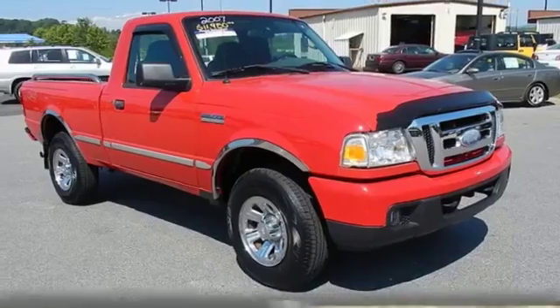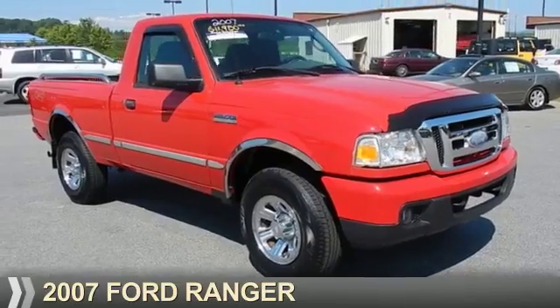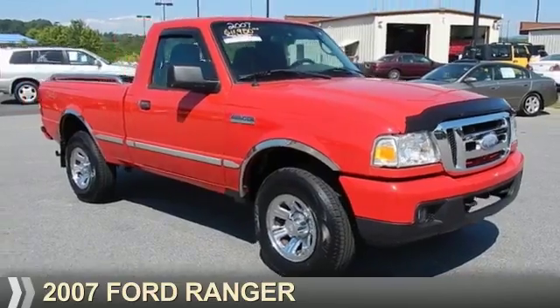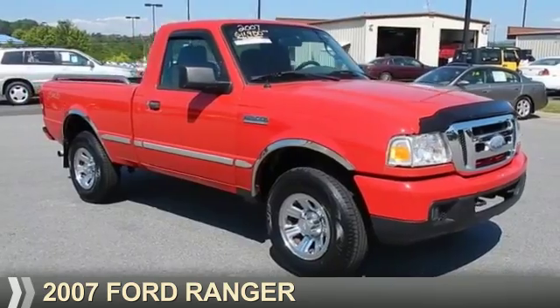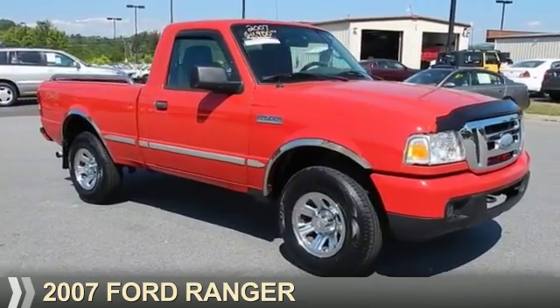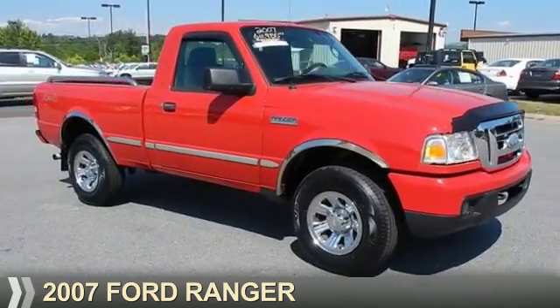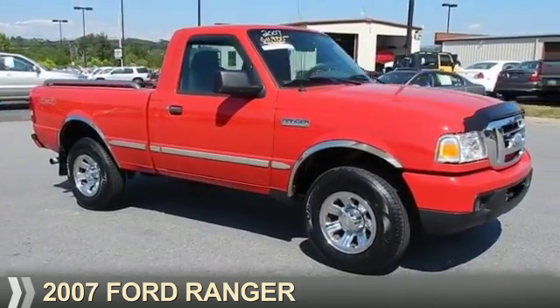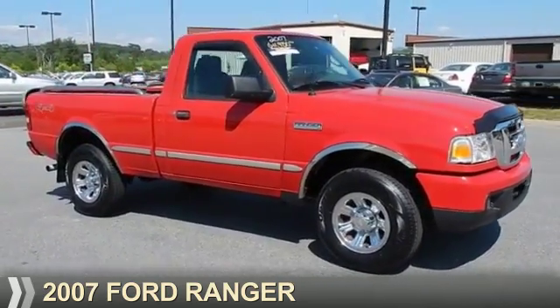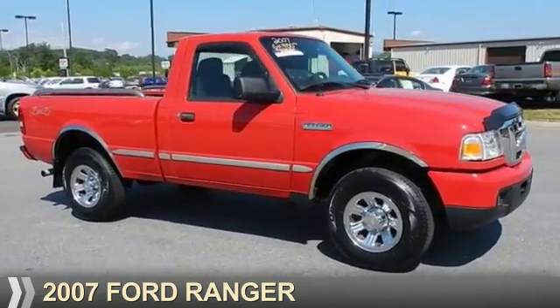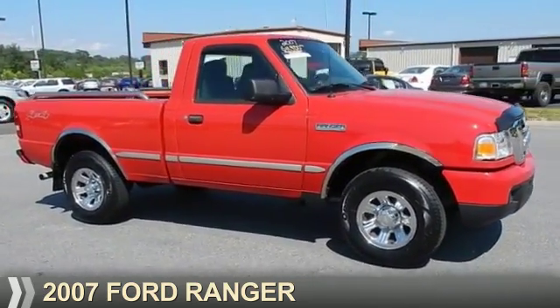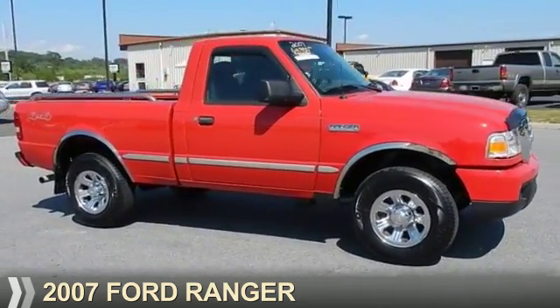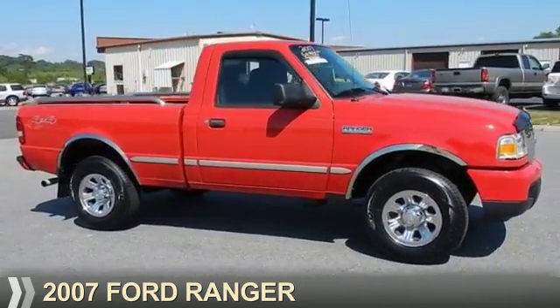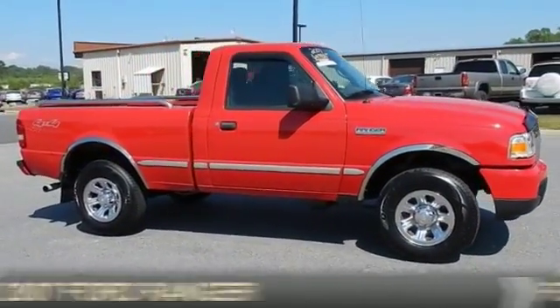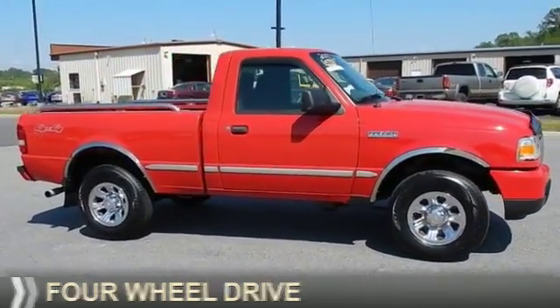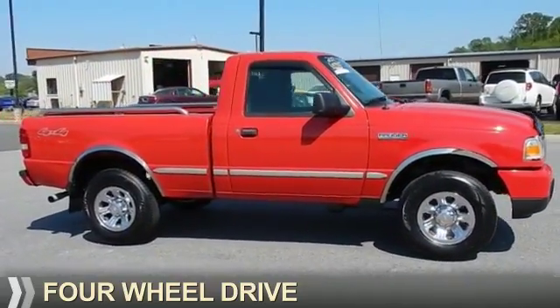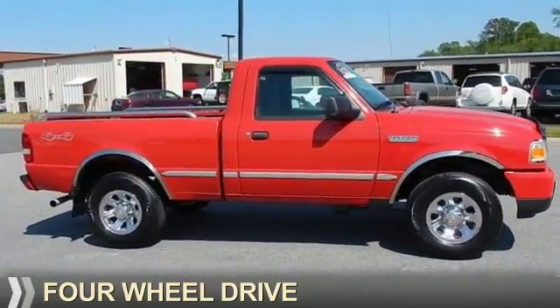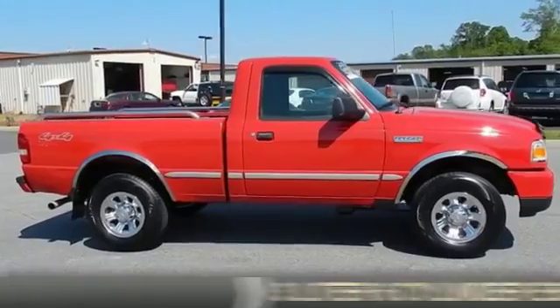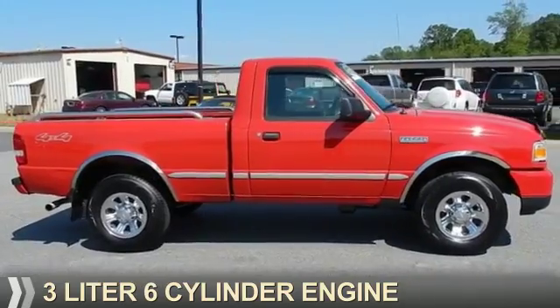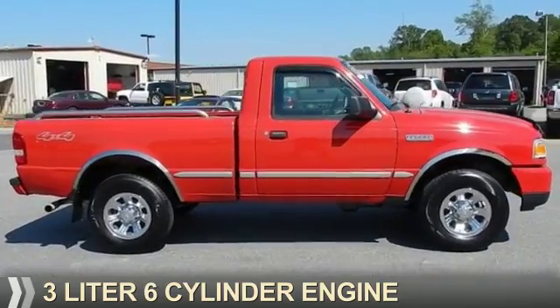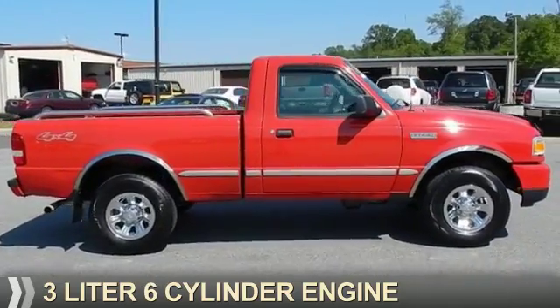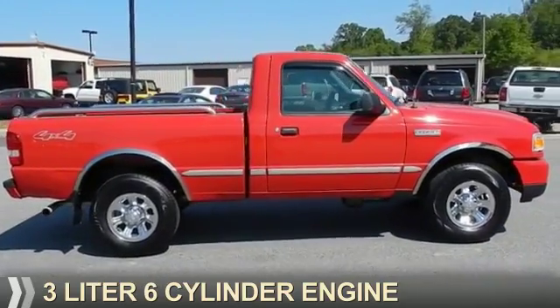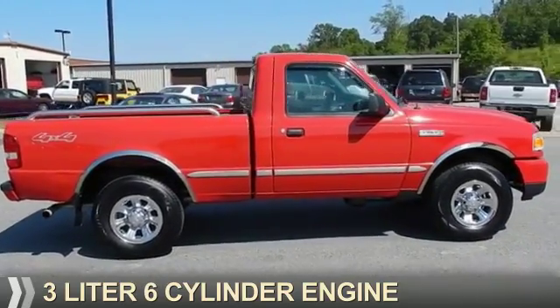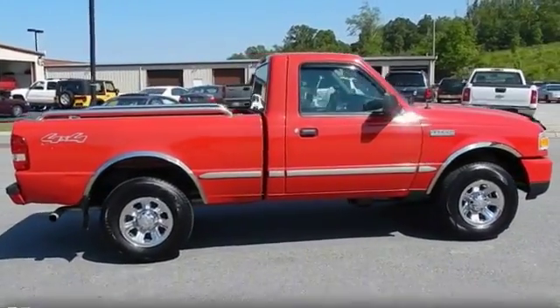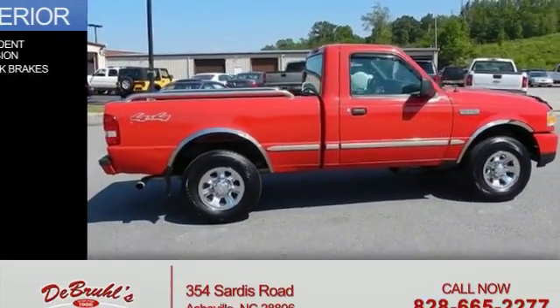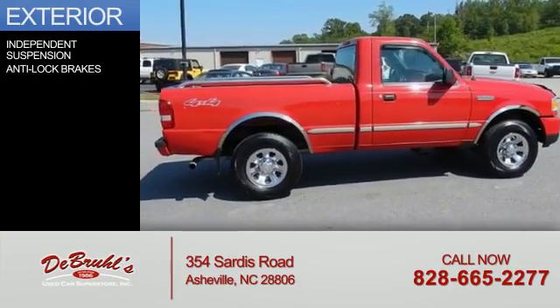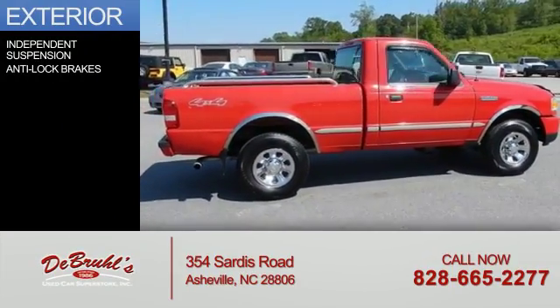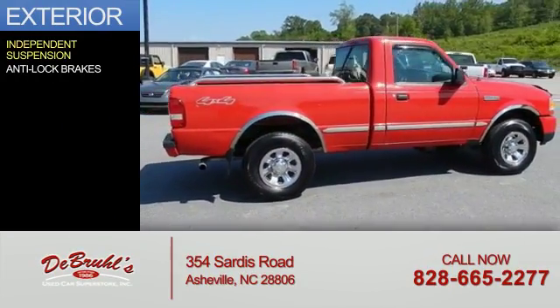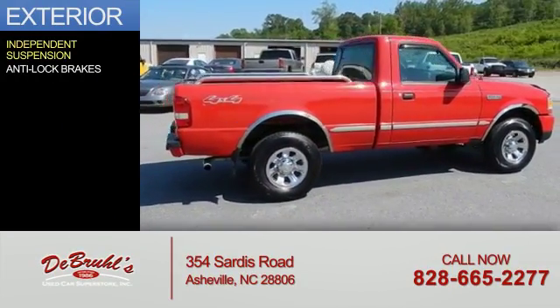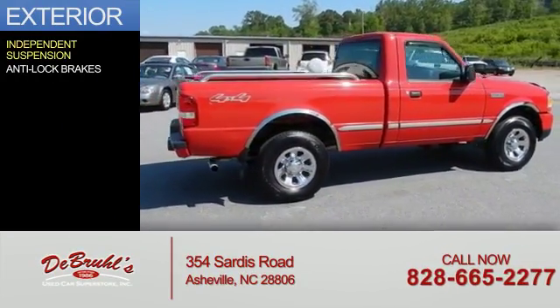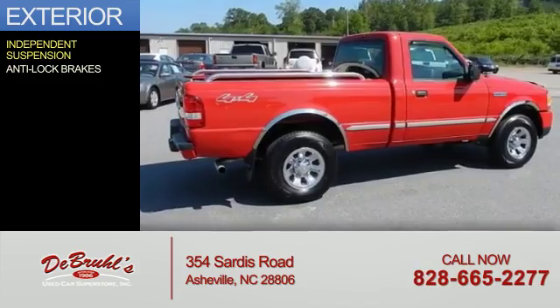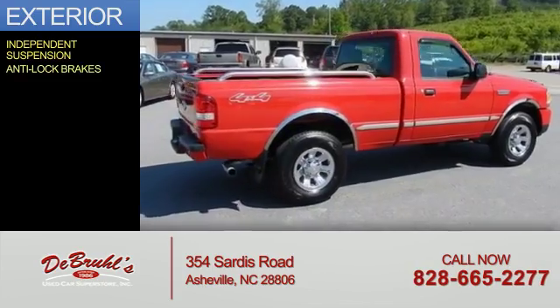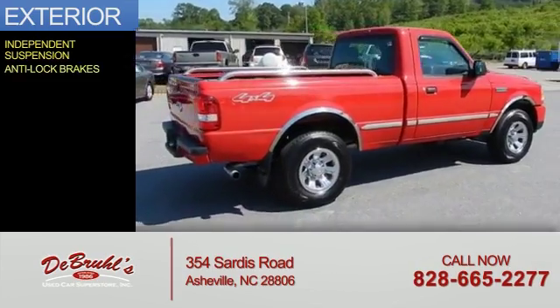Presenting the 2007 Ford Ranger. It's powered by four-wheel drive and a three-liter six-cylinder engine. The features include independent suspension and anti-lock brakes.